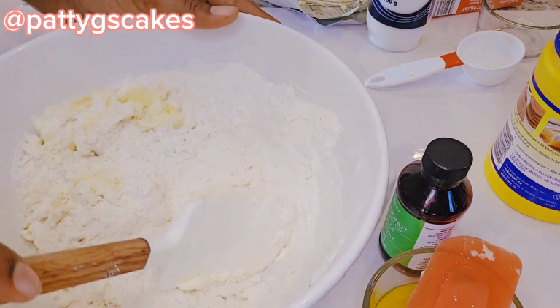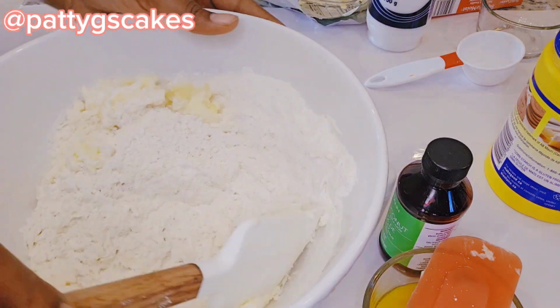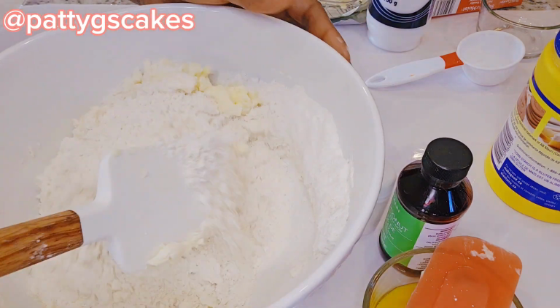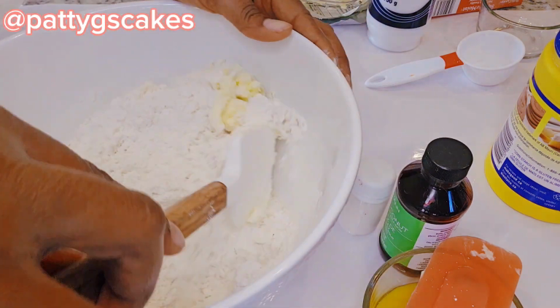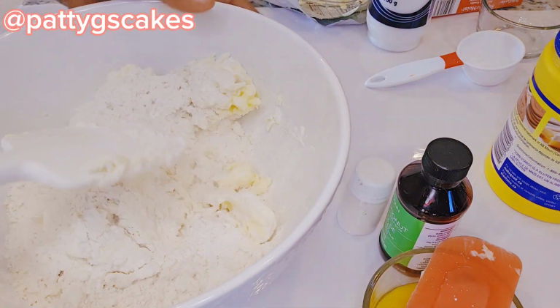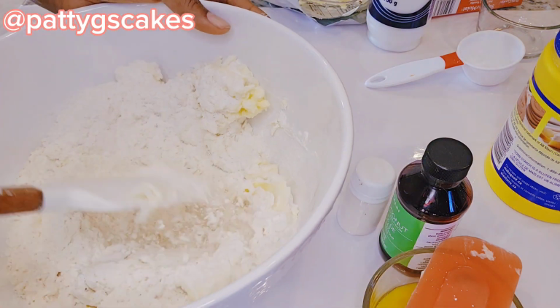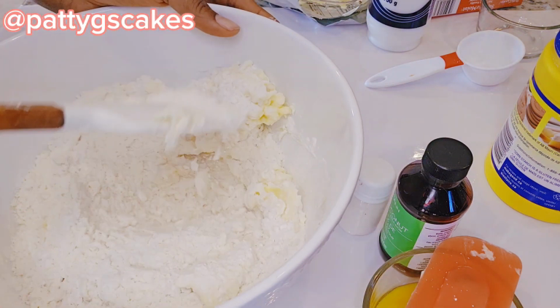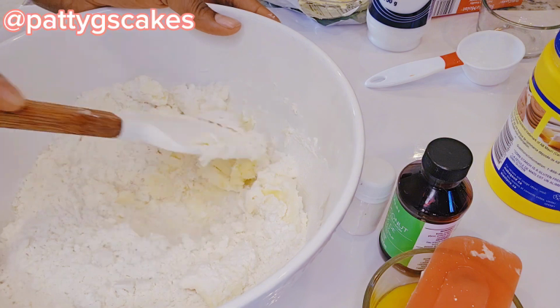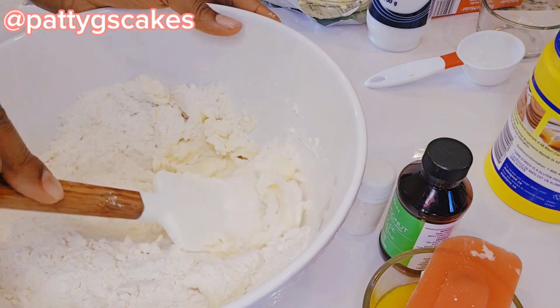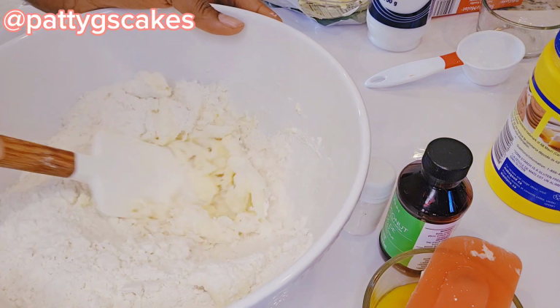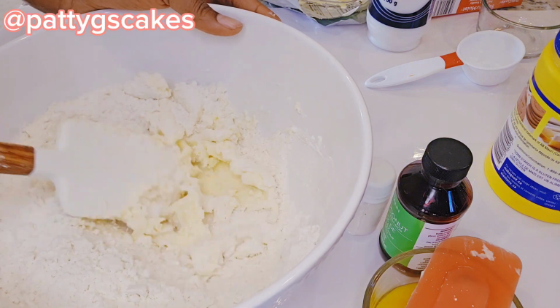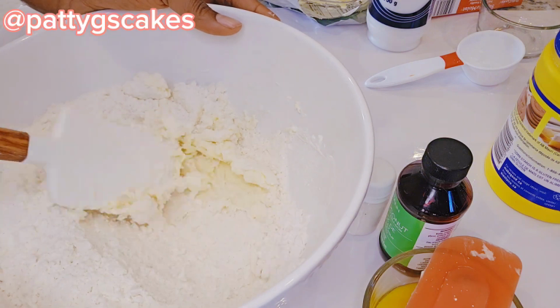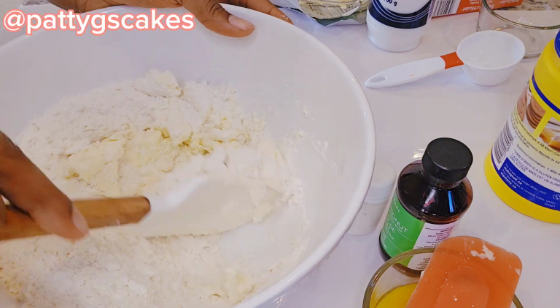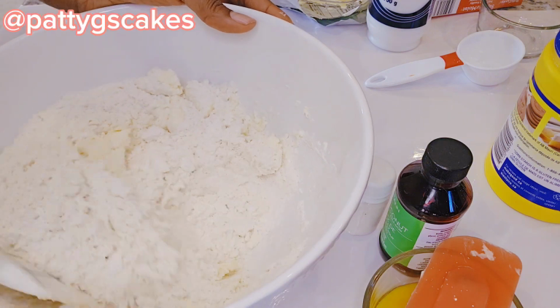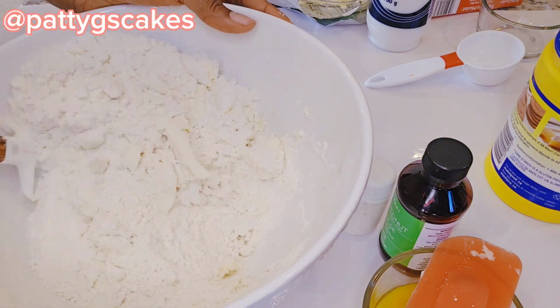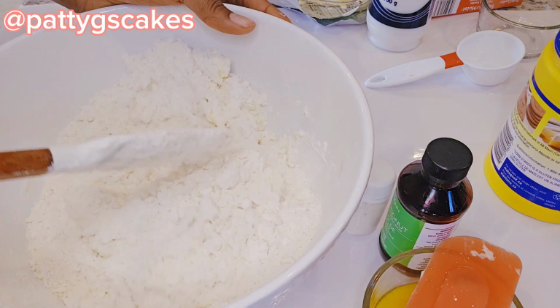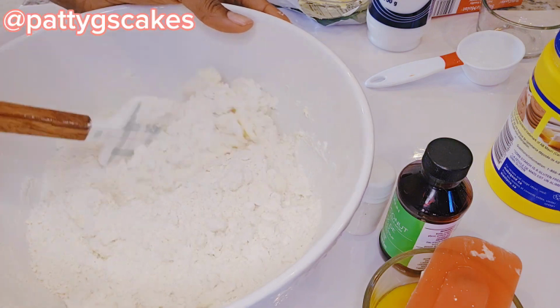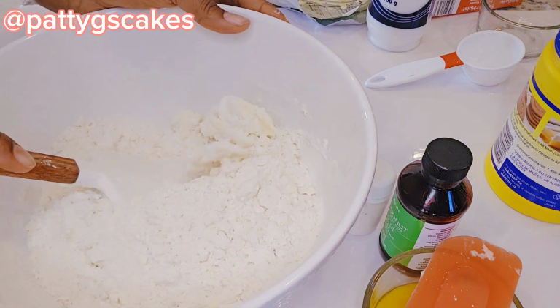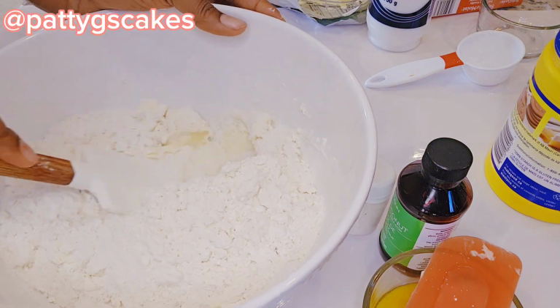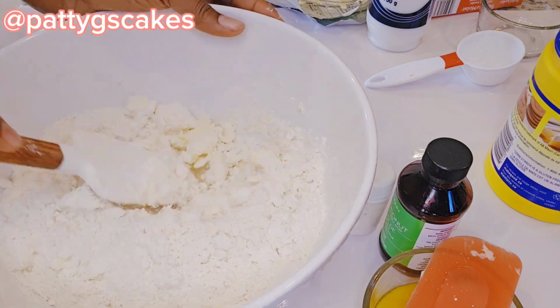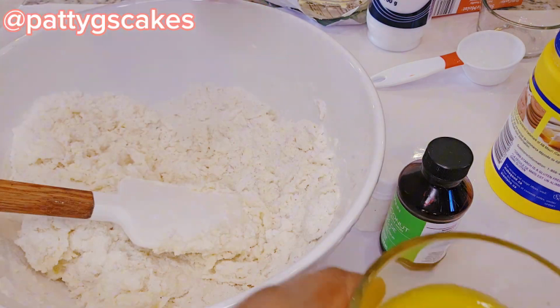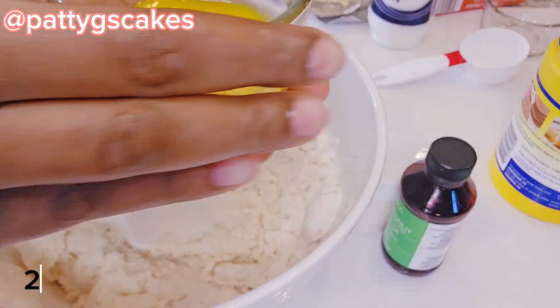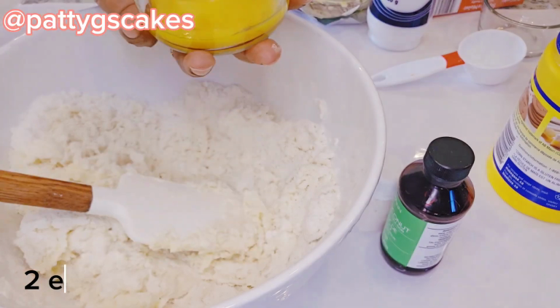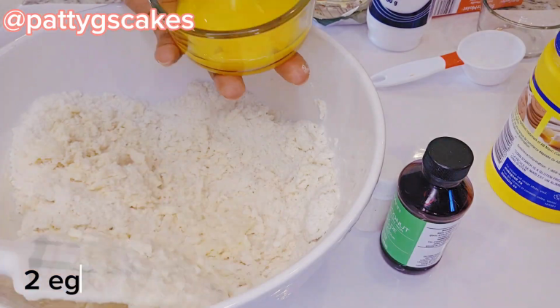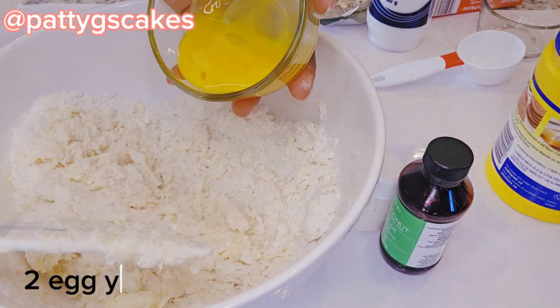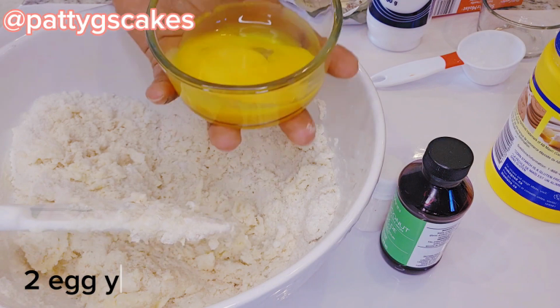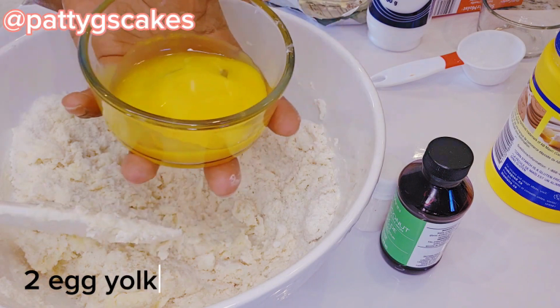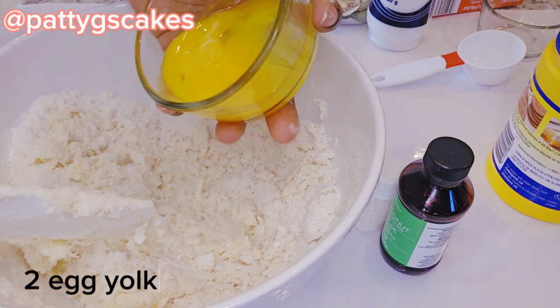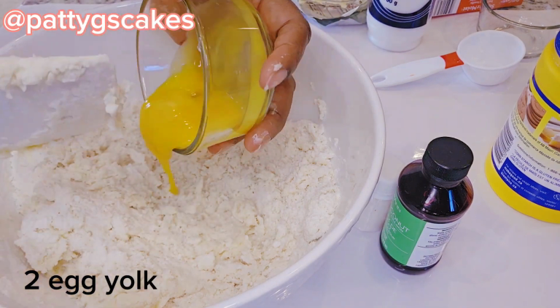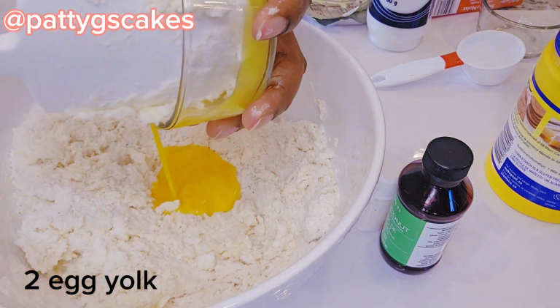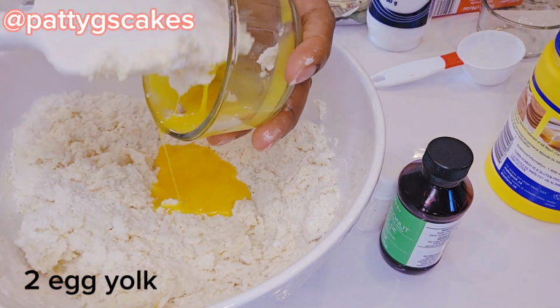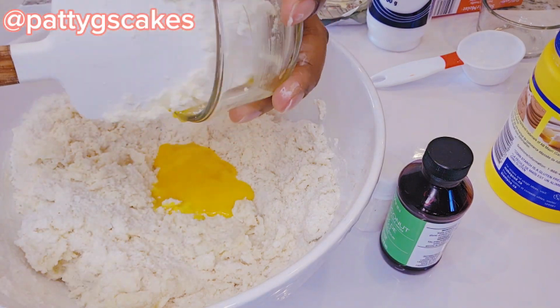Now using my spatula I tried mixing everything together, and I will be adding two egg yolks.